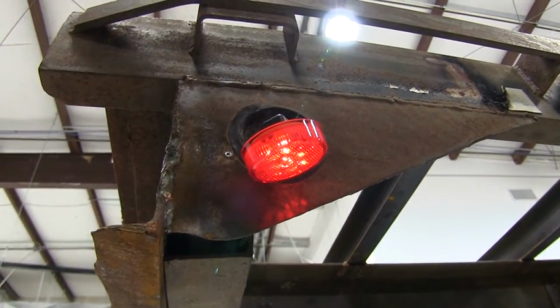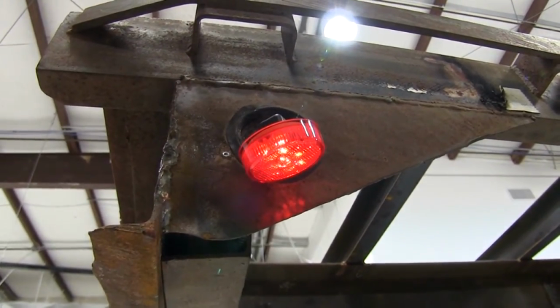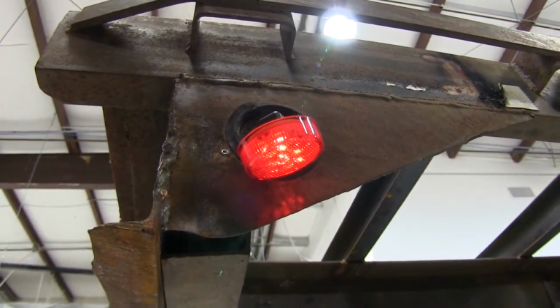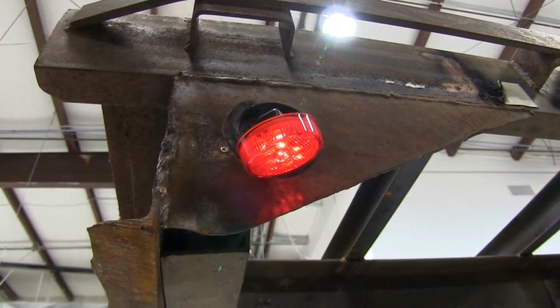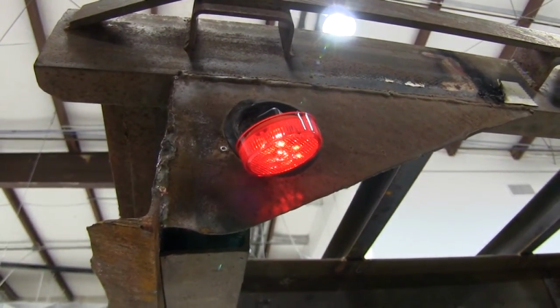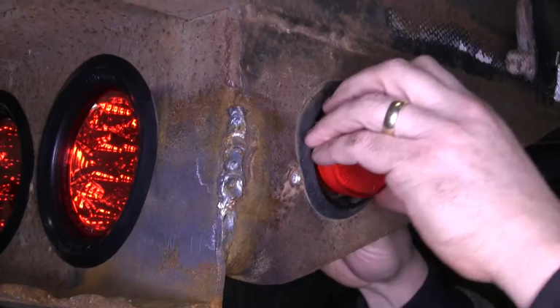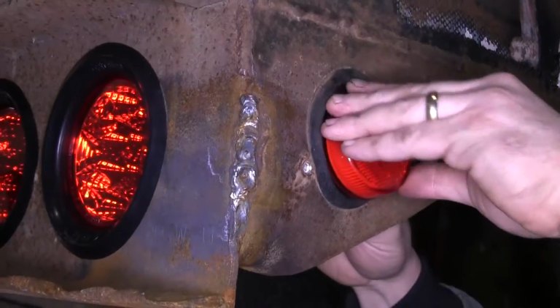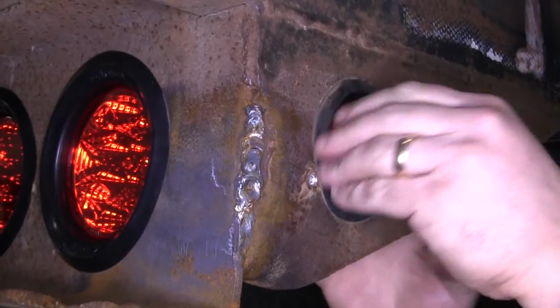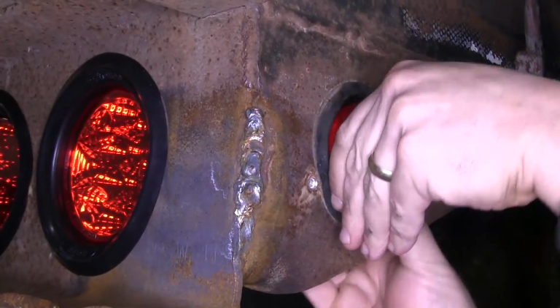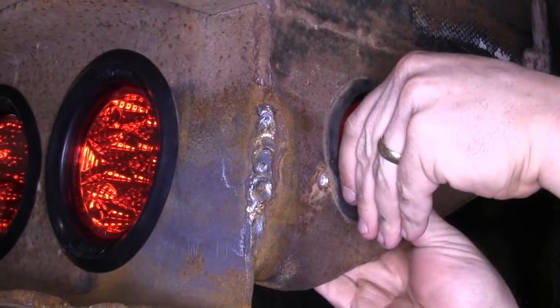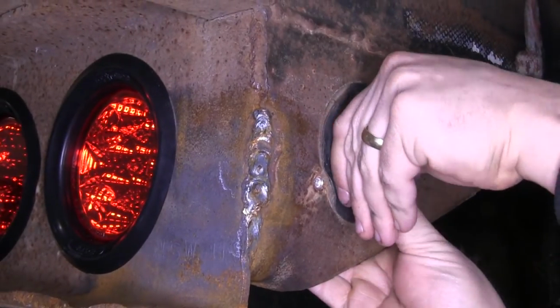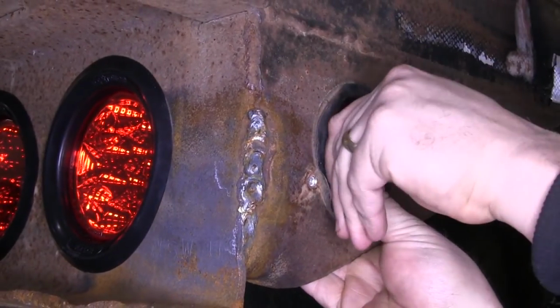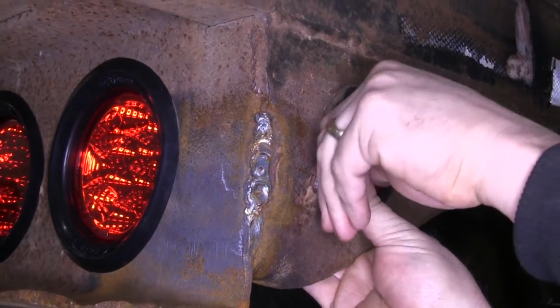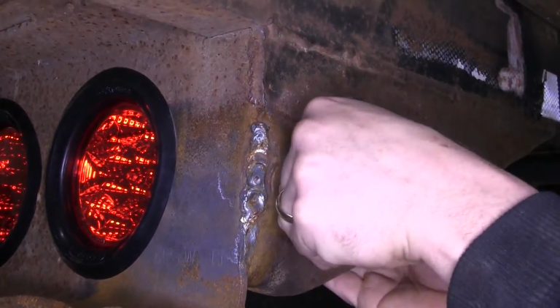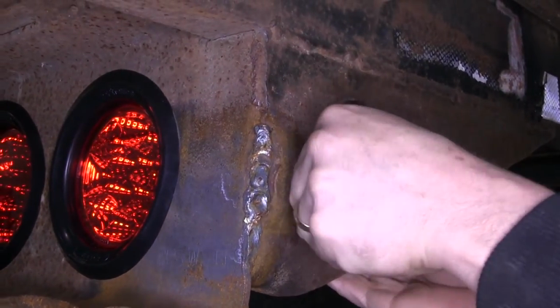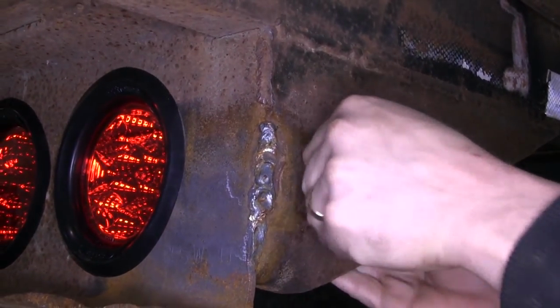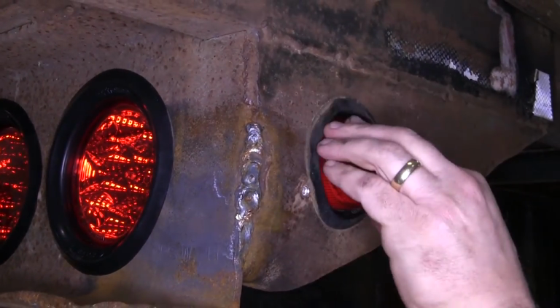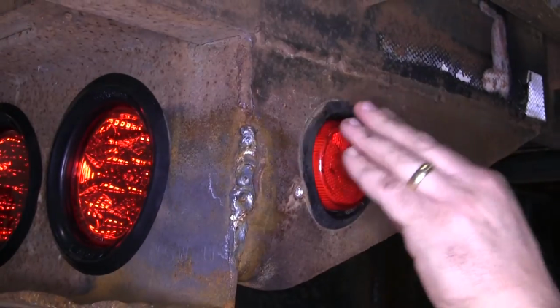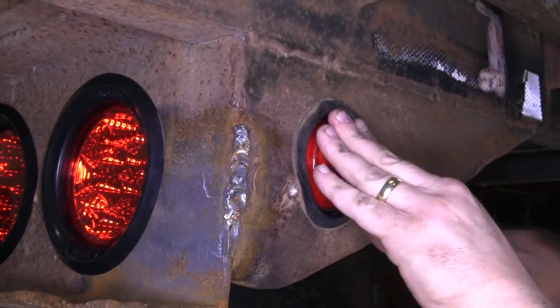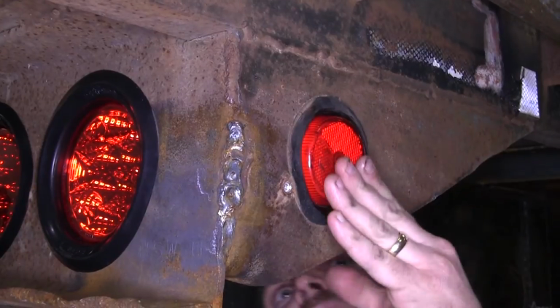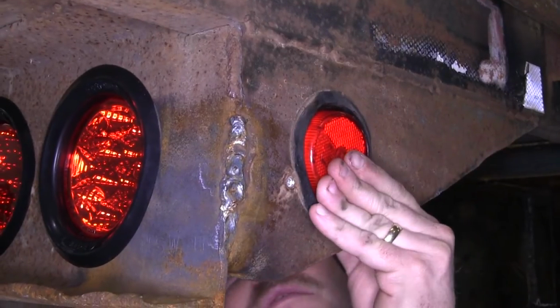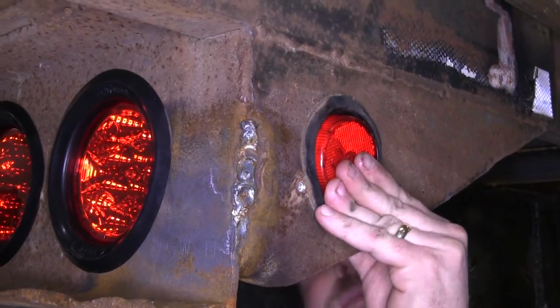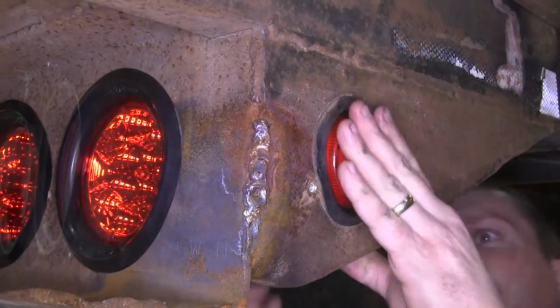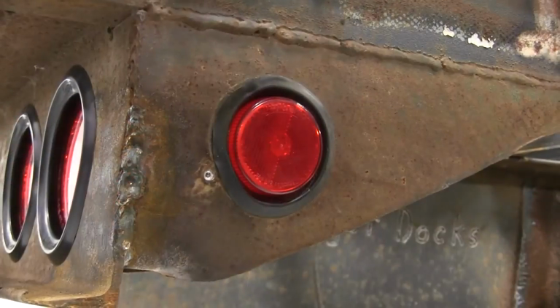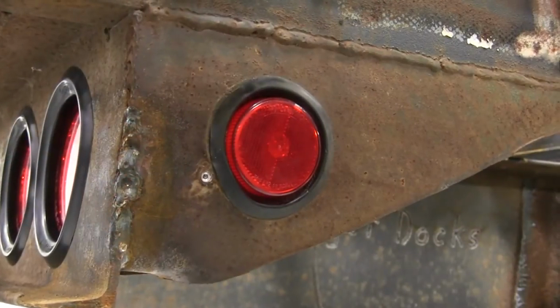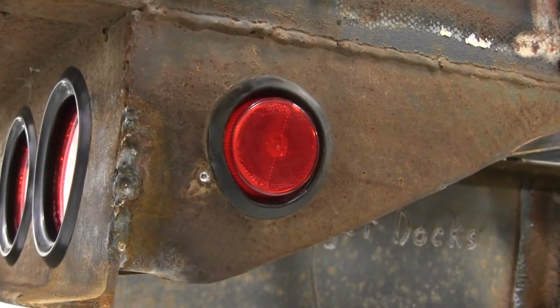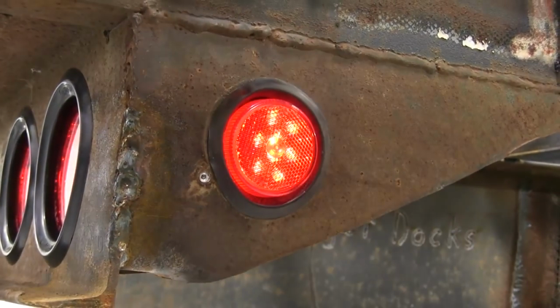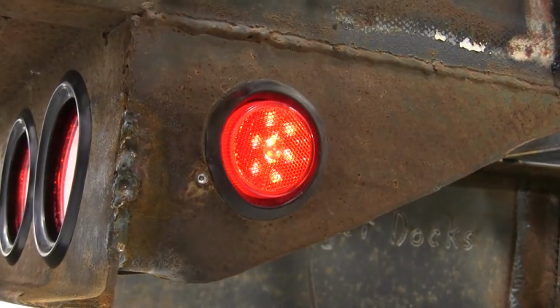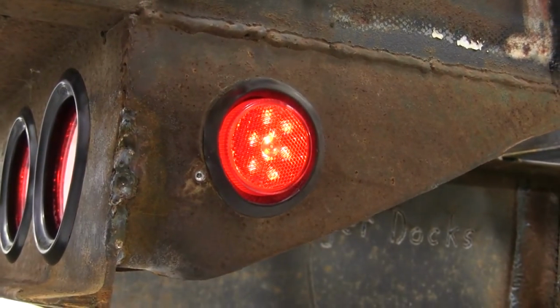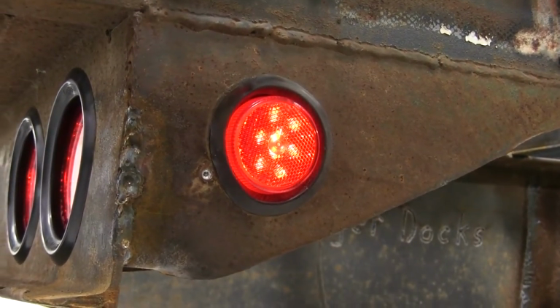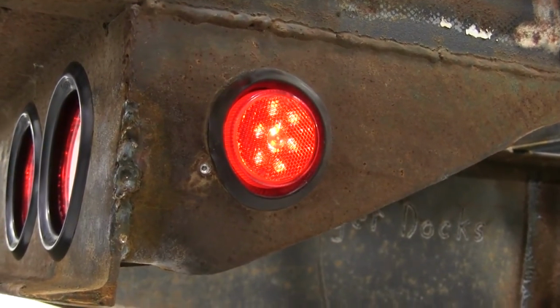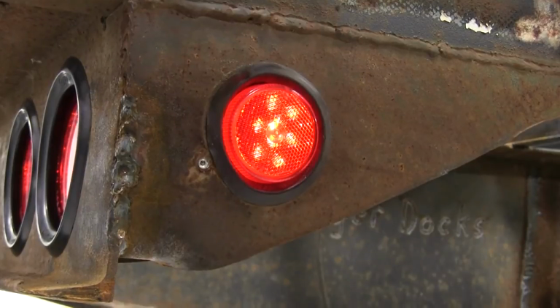As you can see here, the light lights up just fine. We'll then go ahead and work the light into the rubber grommet by starting at the top of the light and working our way around, gently pushing it into the grommet. Once the light's all the way into the grommet, we'll go ahead and try it out again to make sure everything's working.